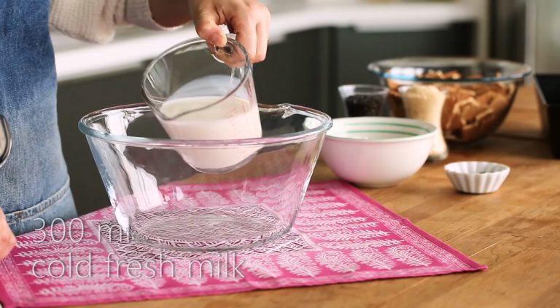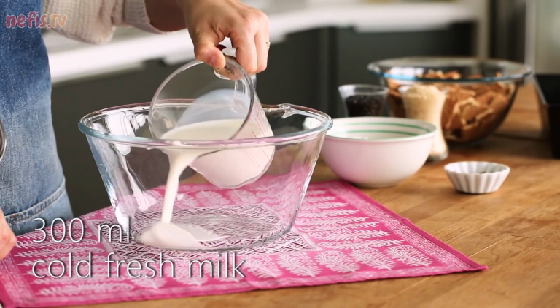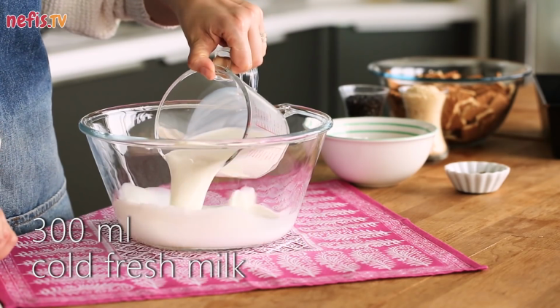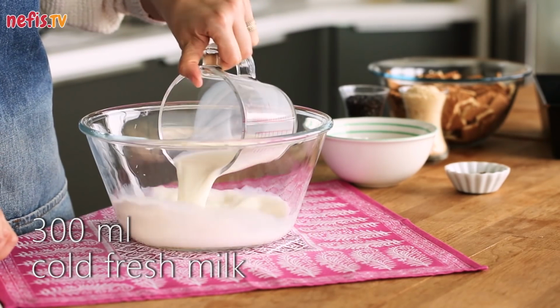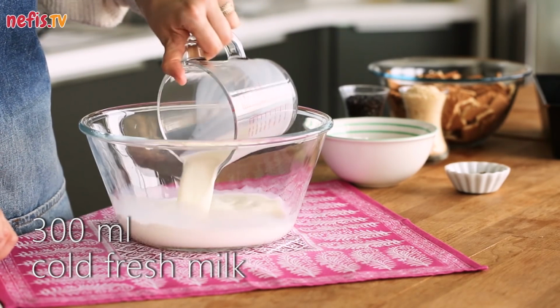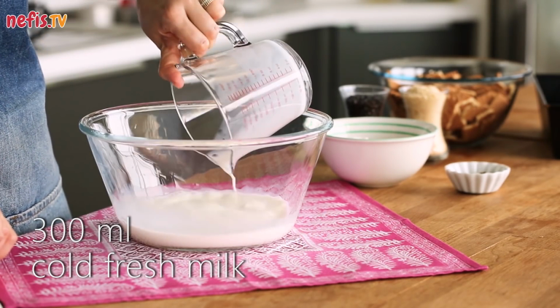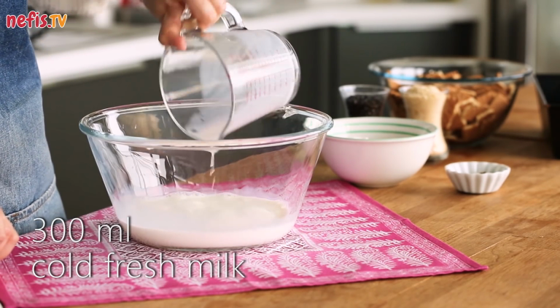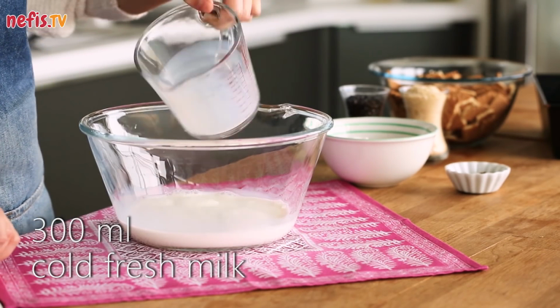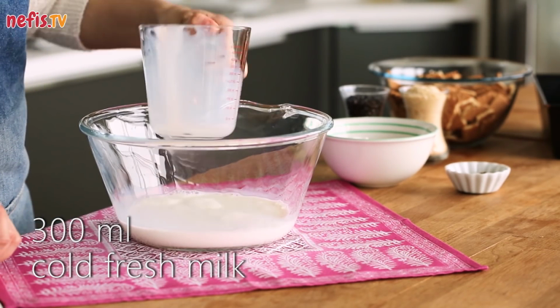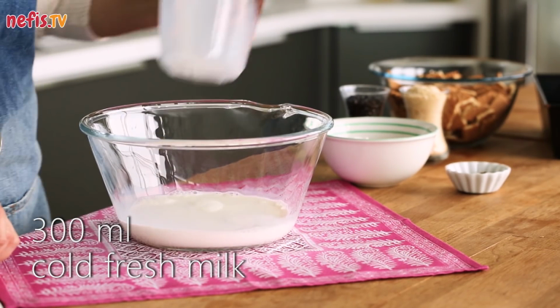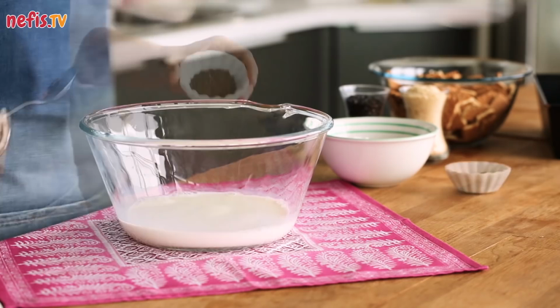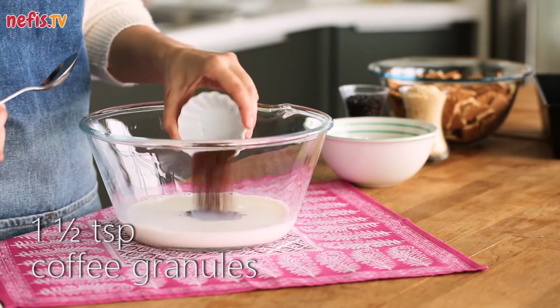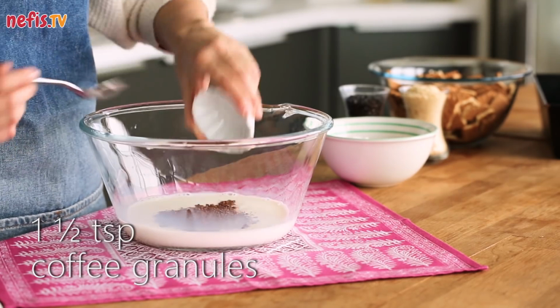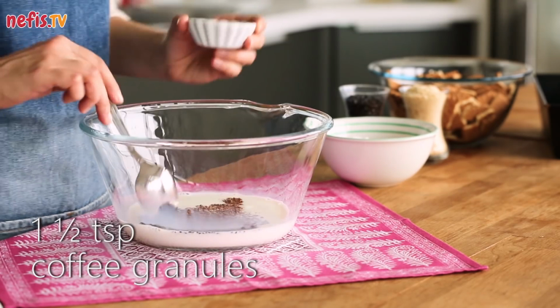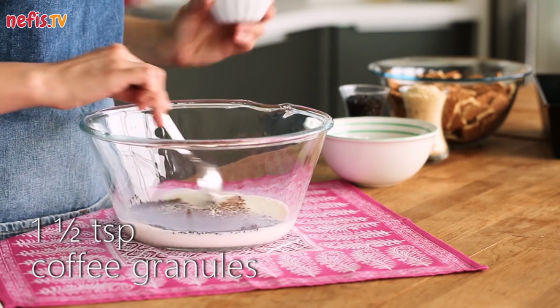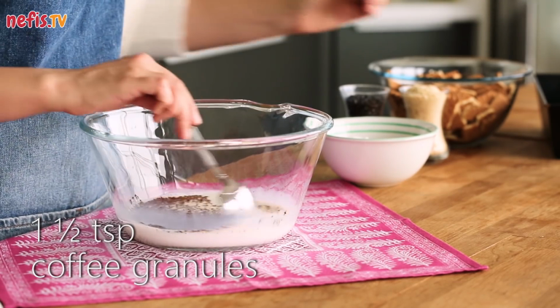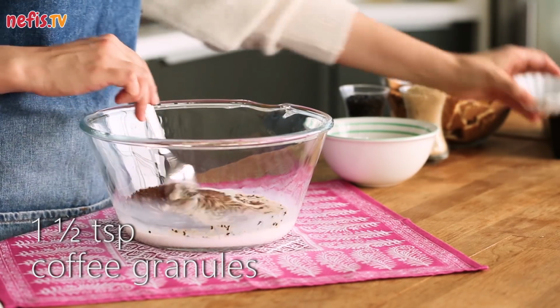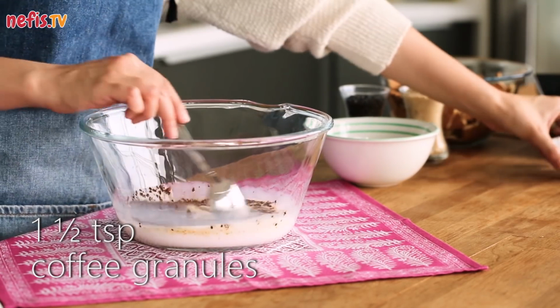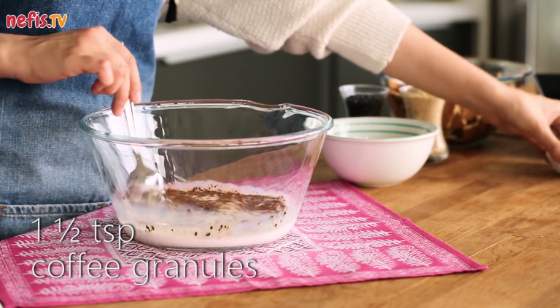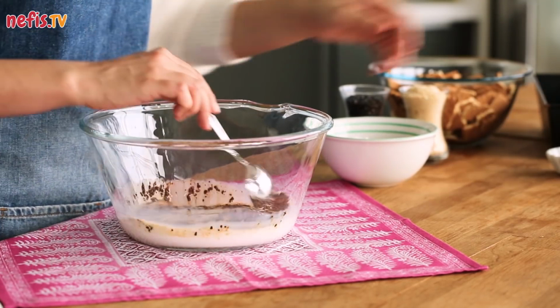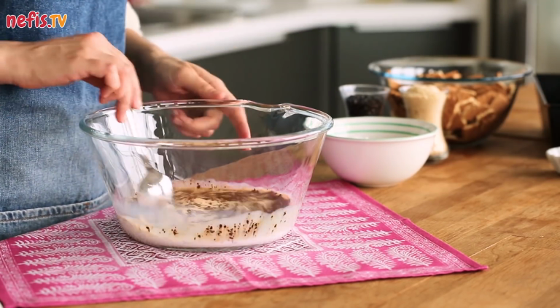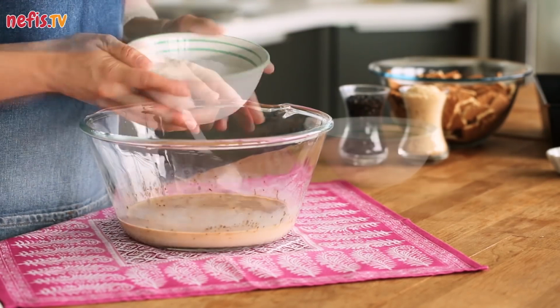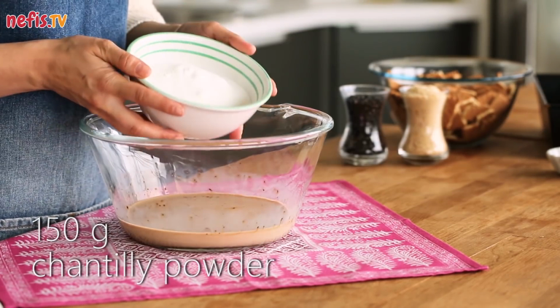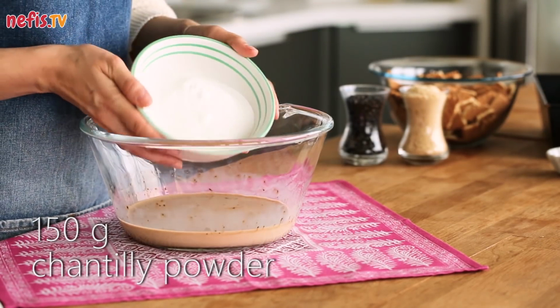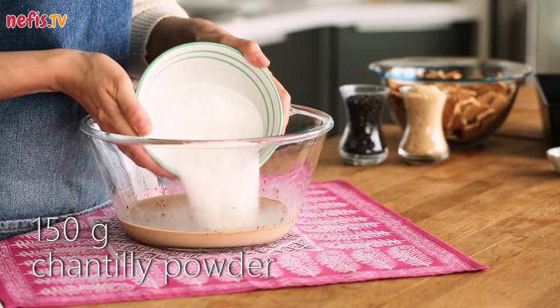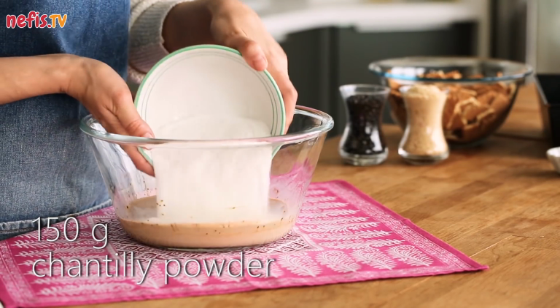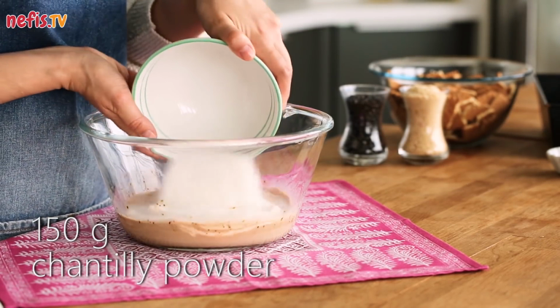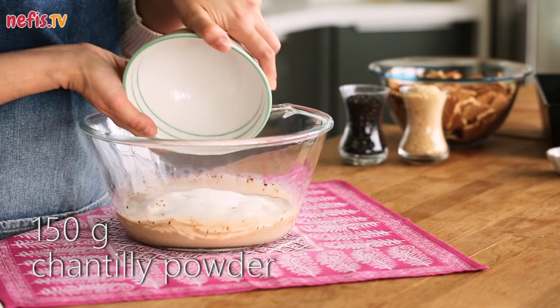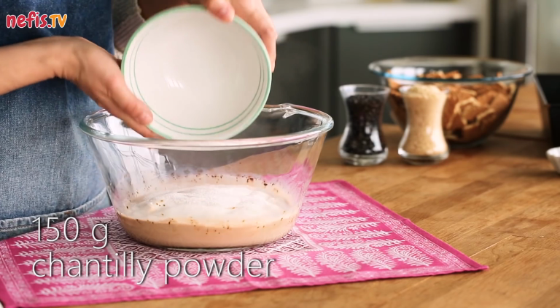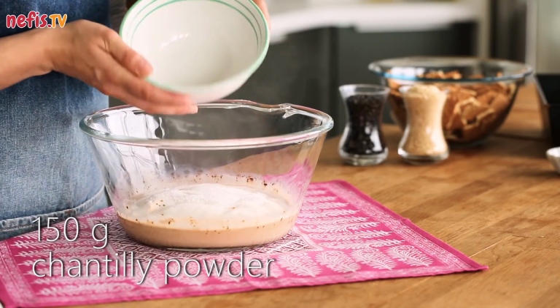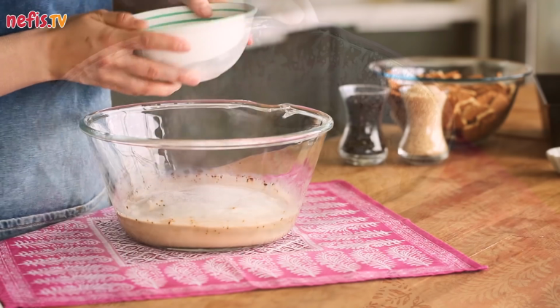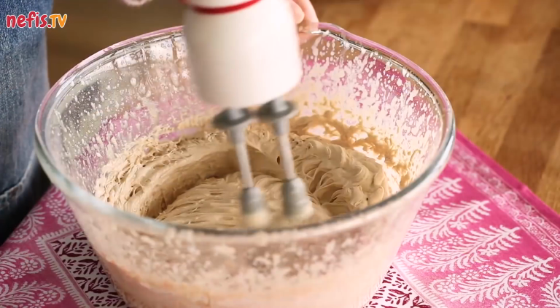In a large bowl, mix 300ml of cold fresh milk with 1.5 tsp of coffee granules. Add 150g of chantilly powder and whisk.